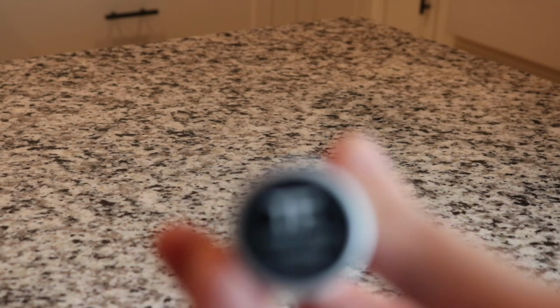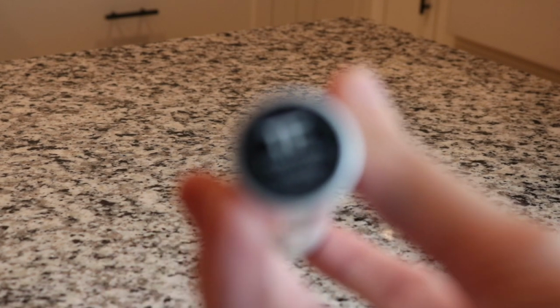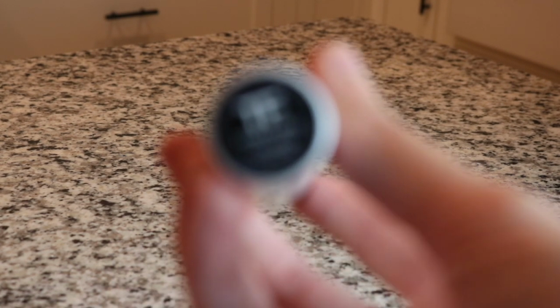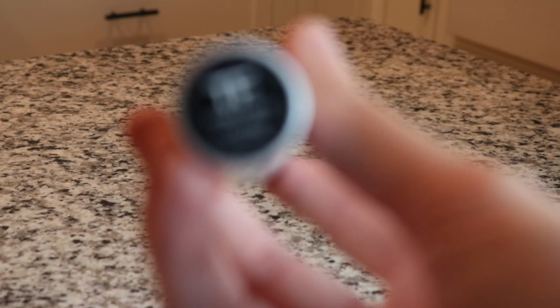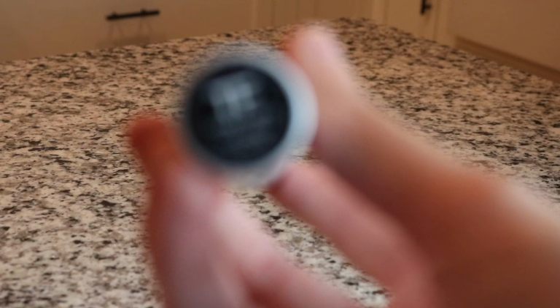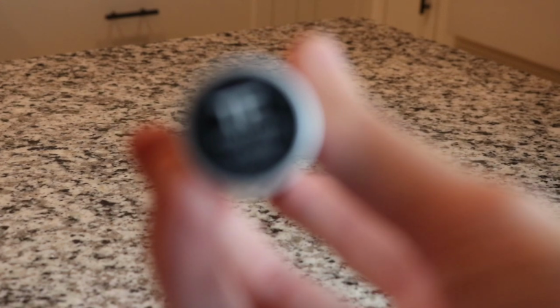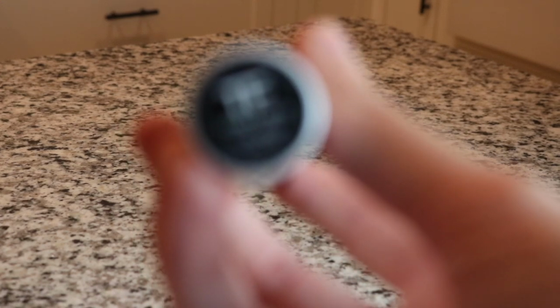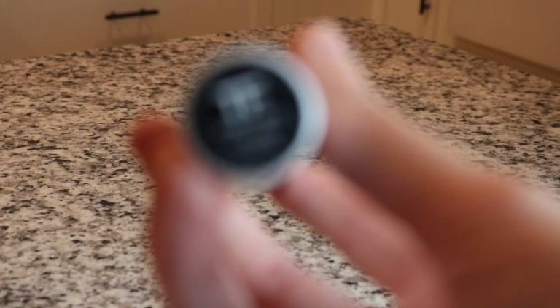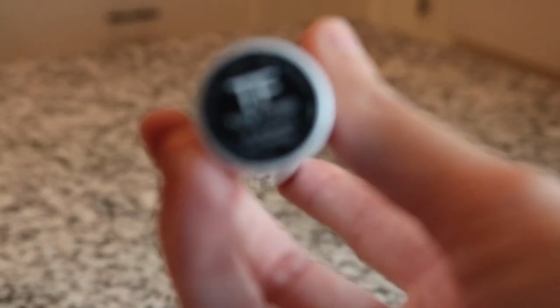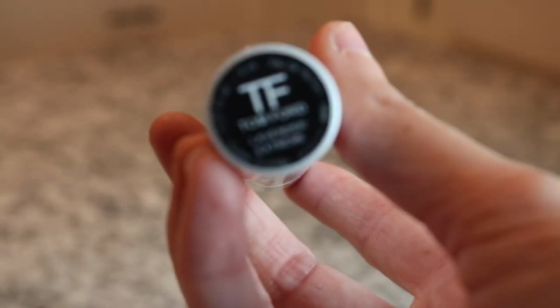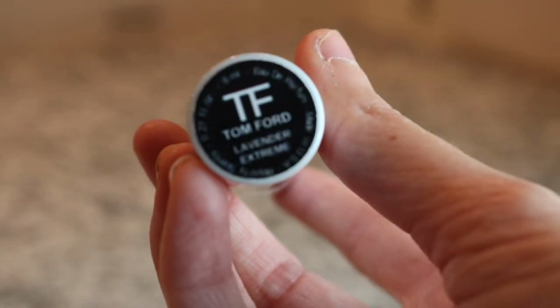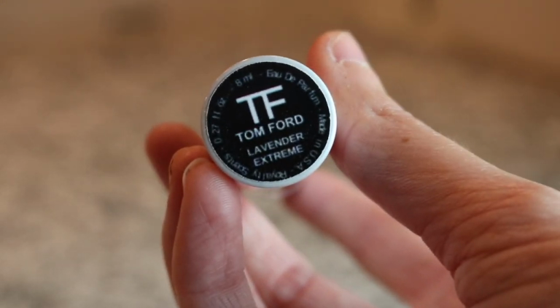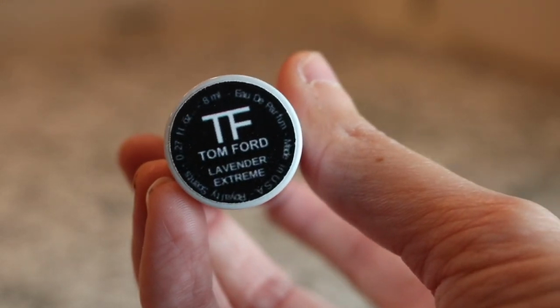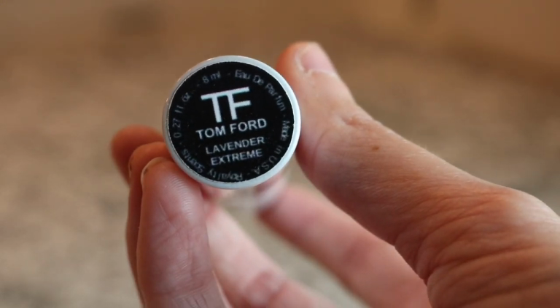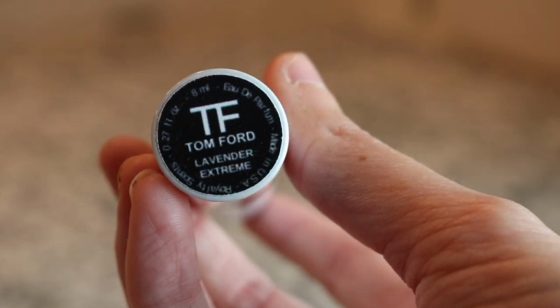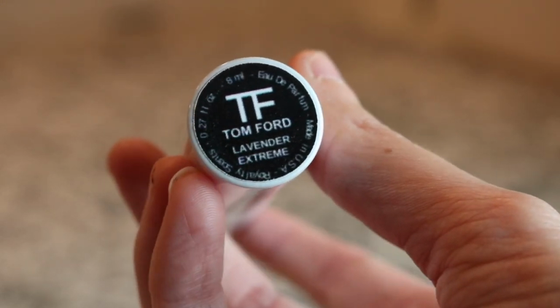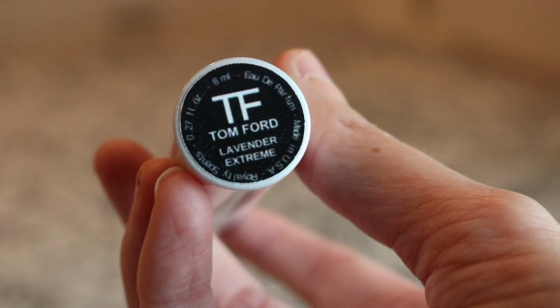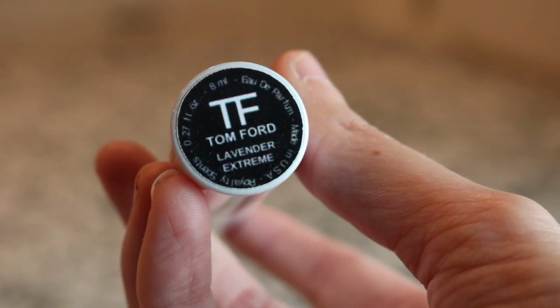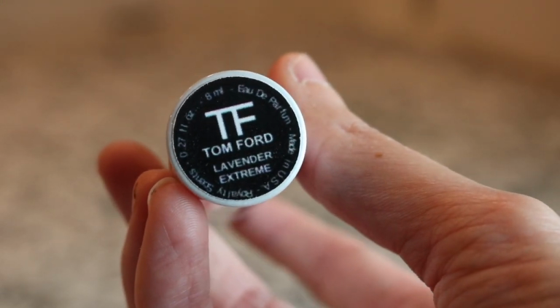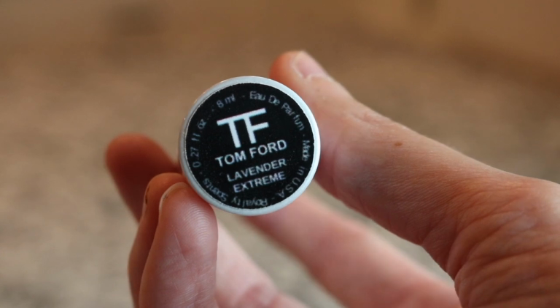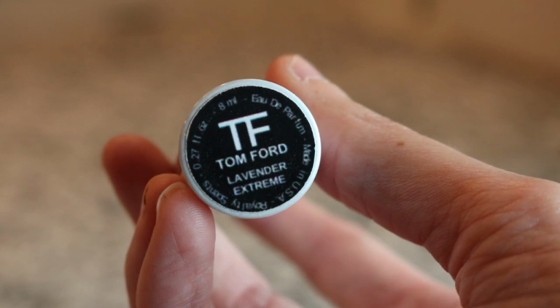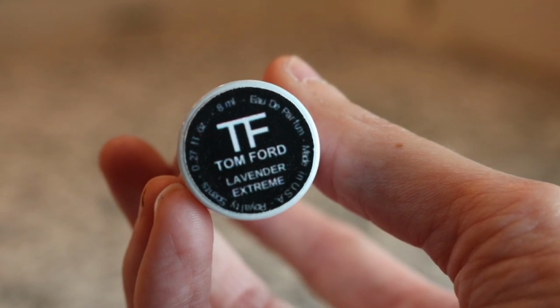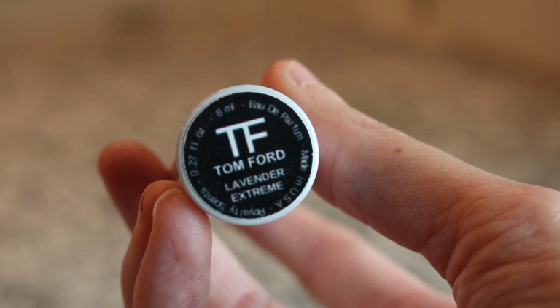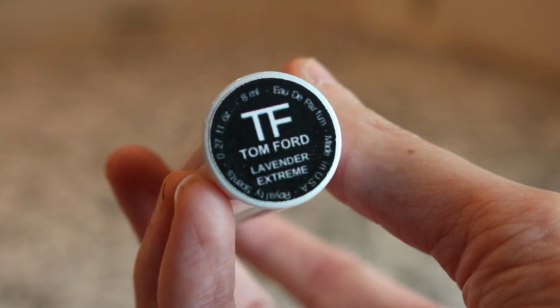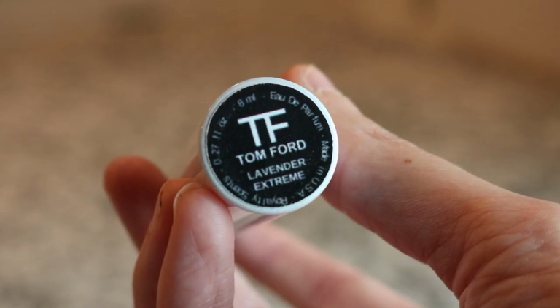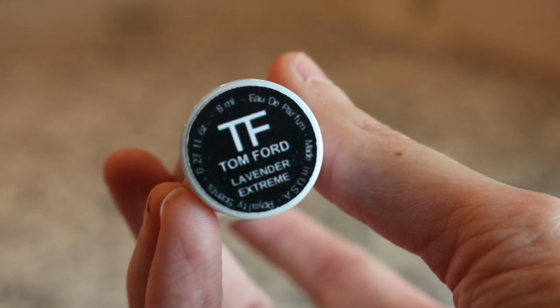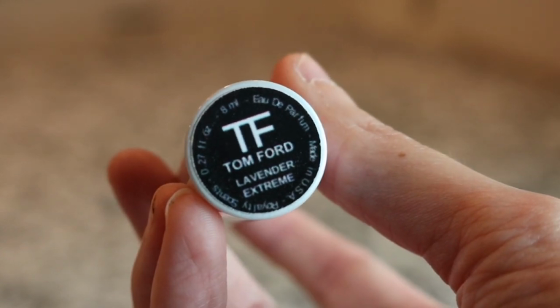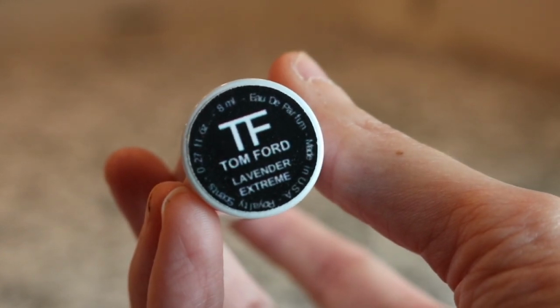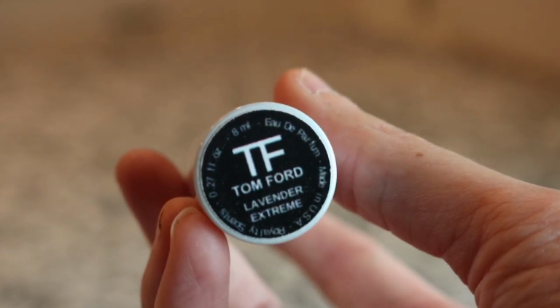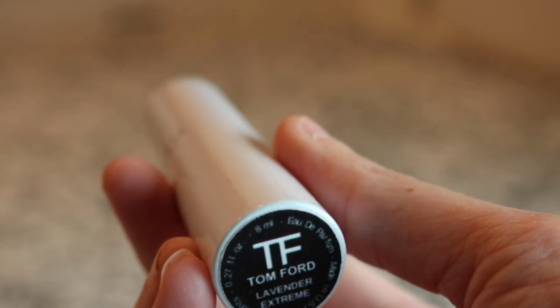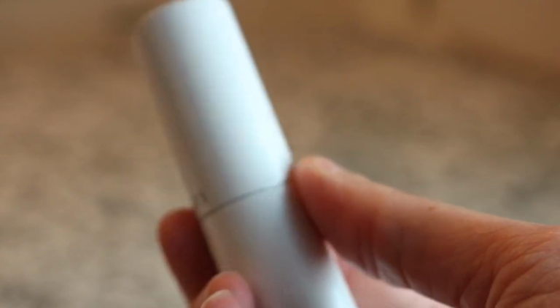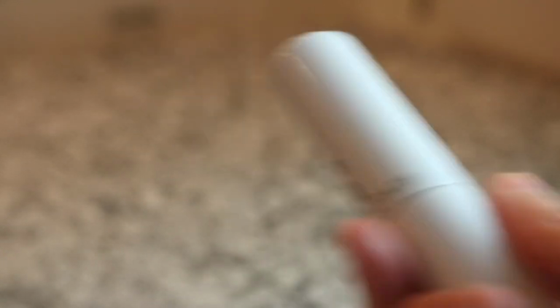Another royalty scent - I love this fragrance. This is Tom Ford Lavender Extreme. It's a really really beautiful lavender fragrance.